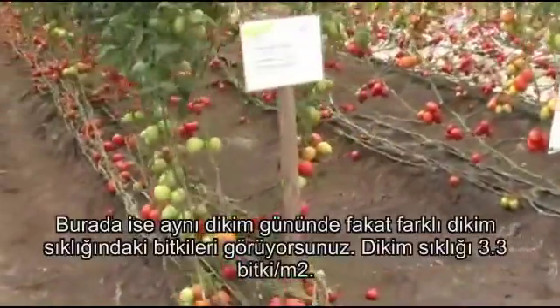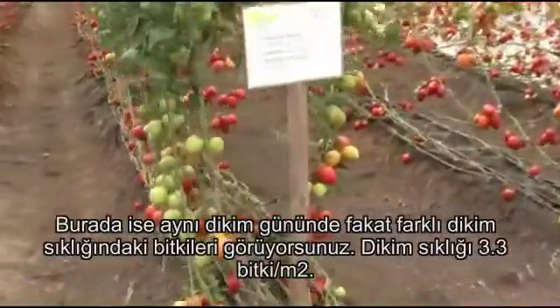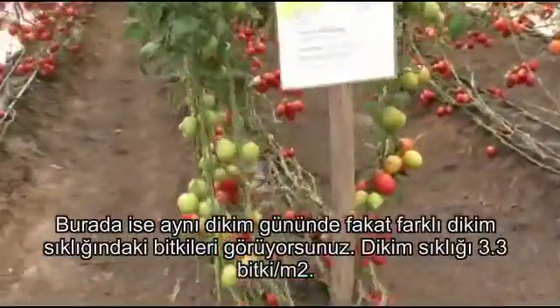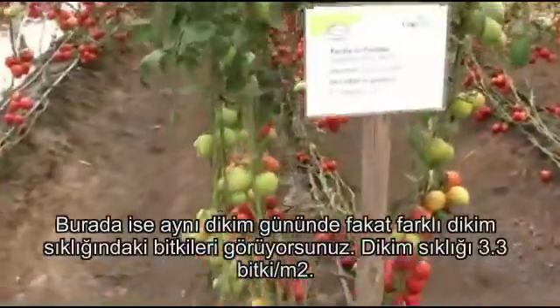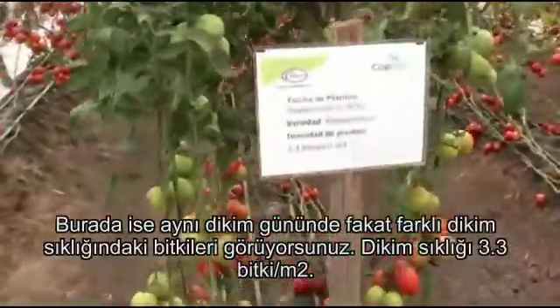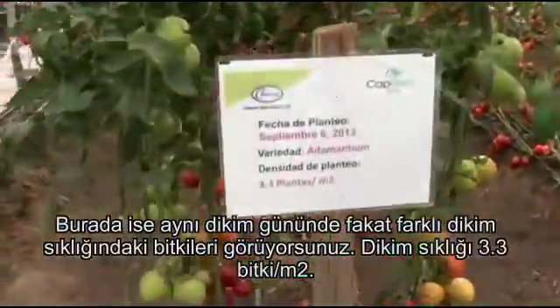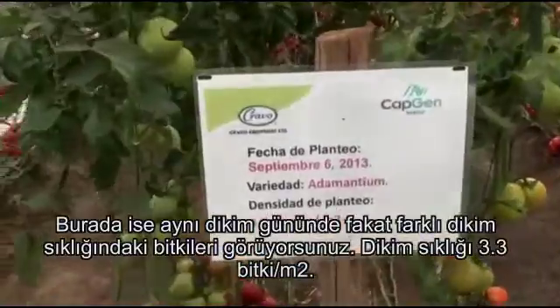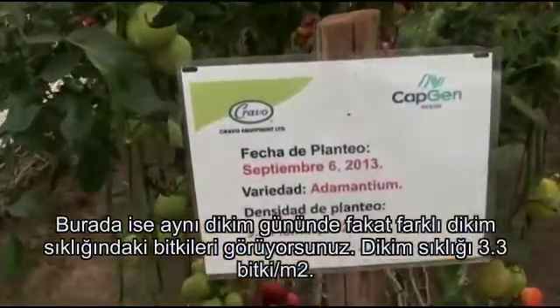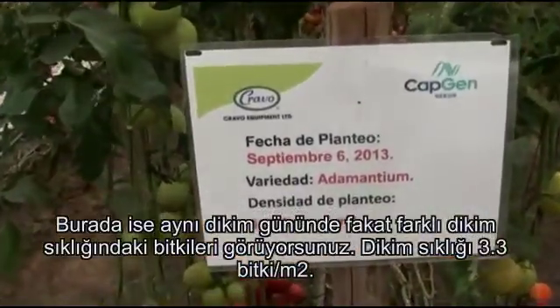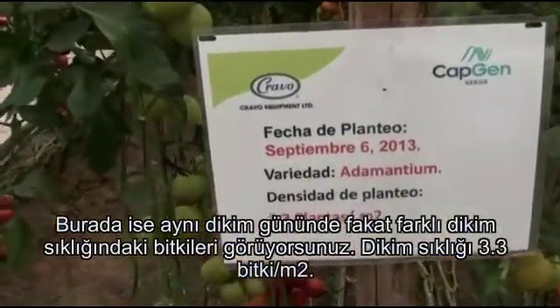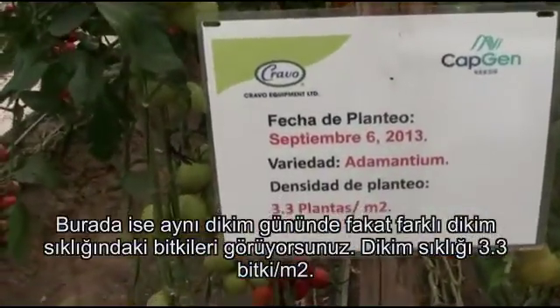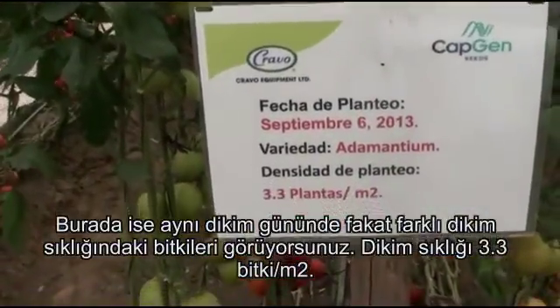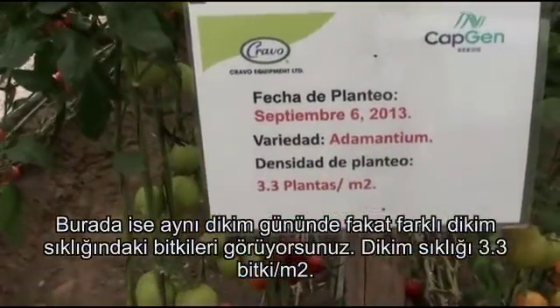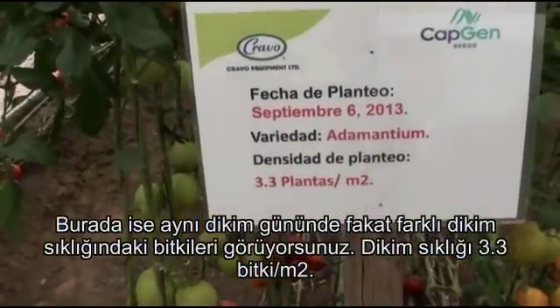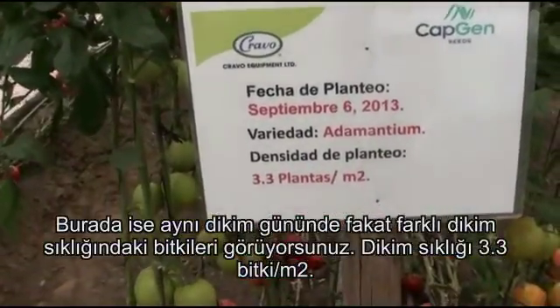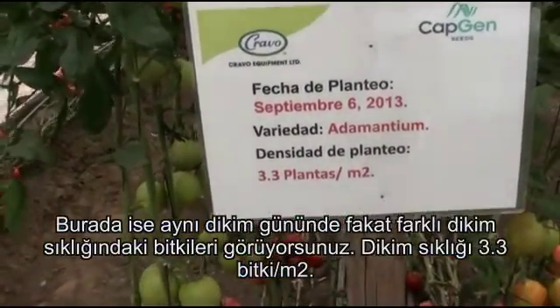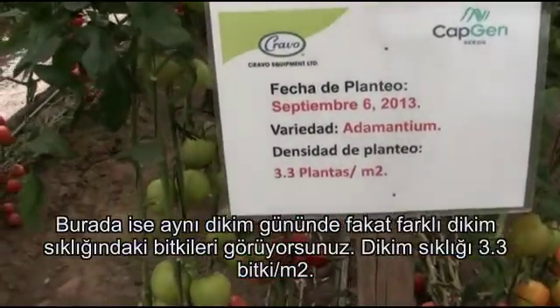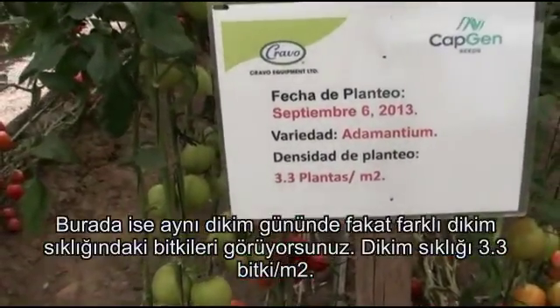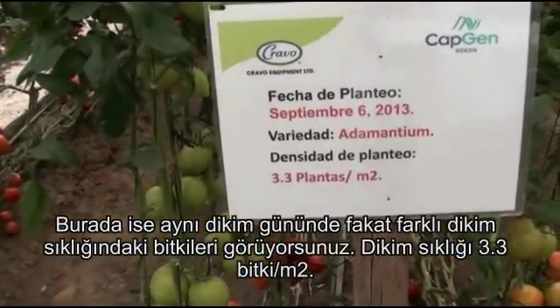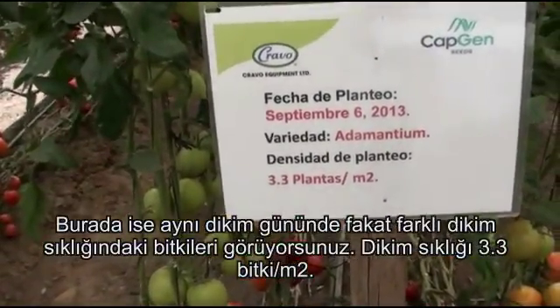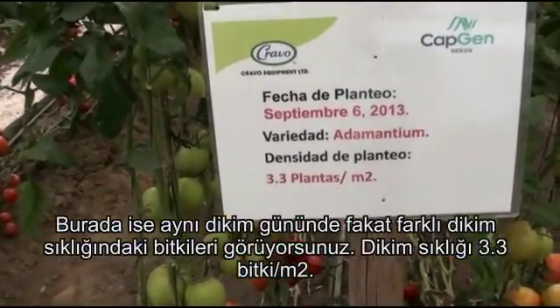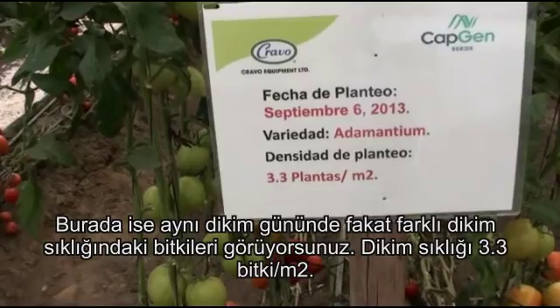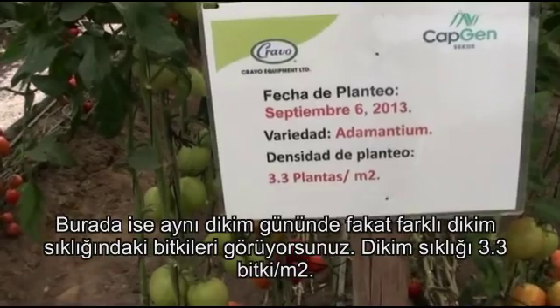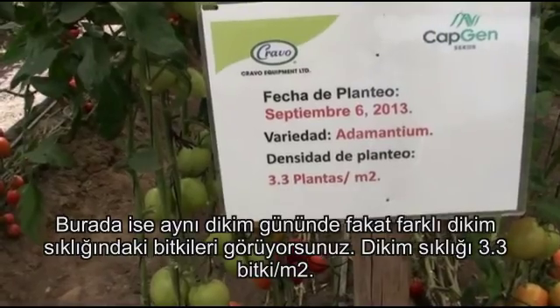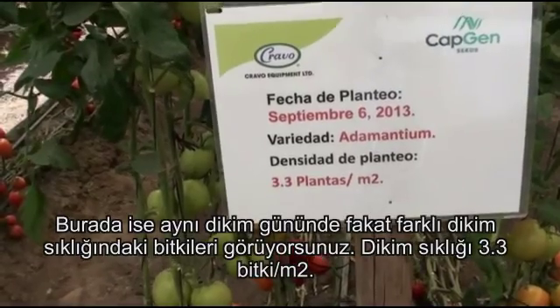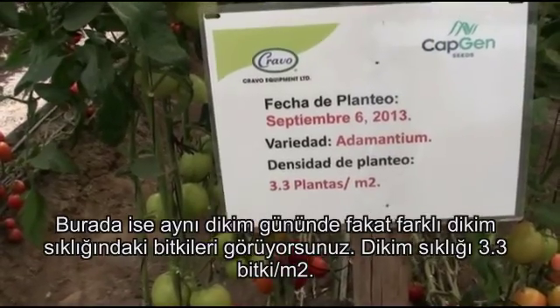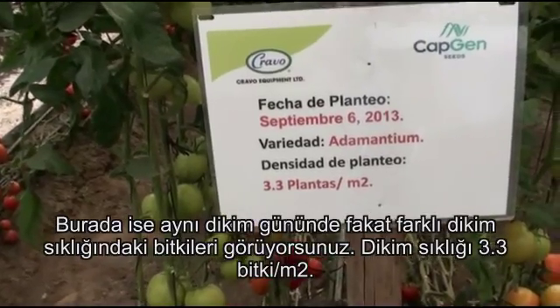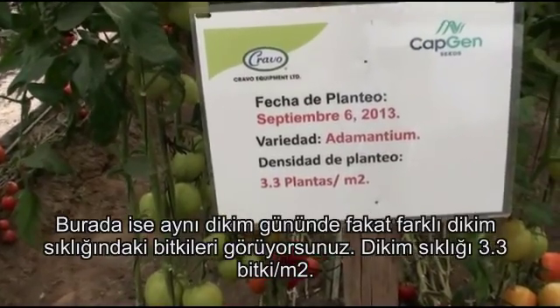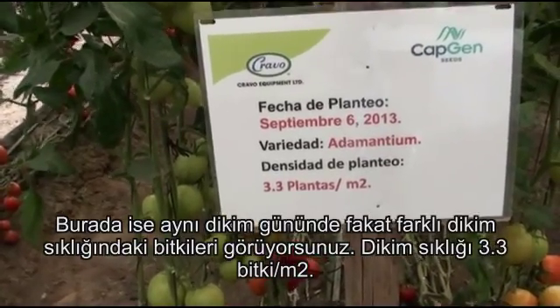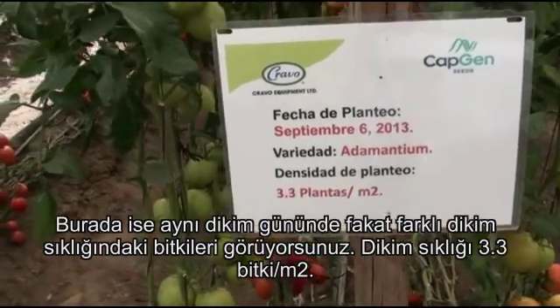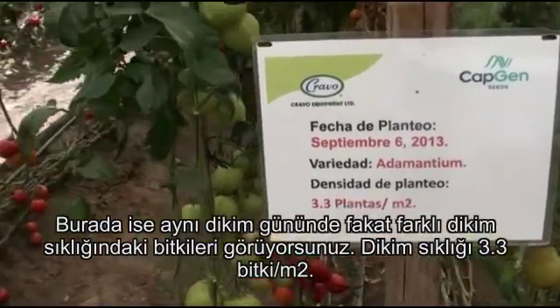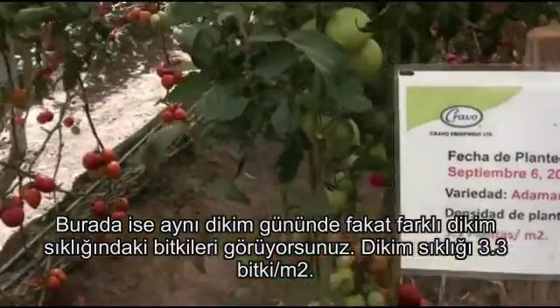Over here we have the same planting date of September the 6th, but the planting density is 3.3 plants per square meter instead of the 2.5.